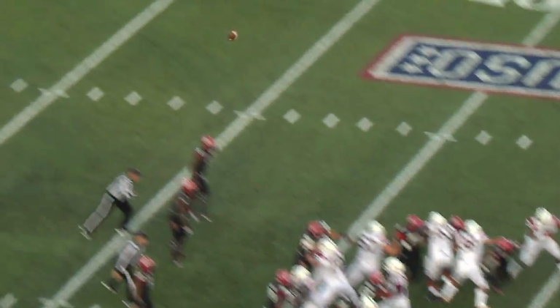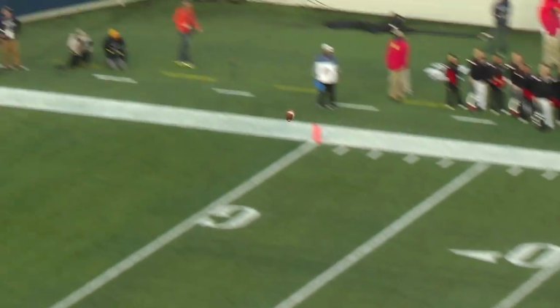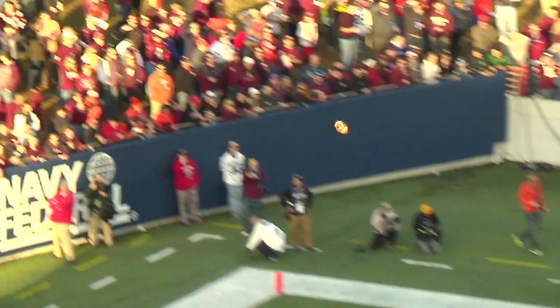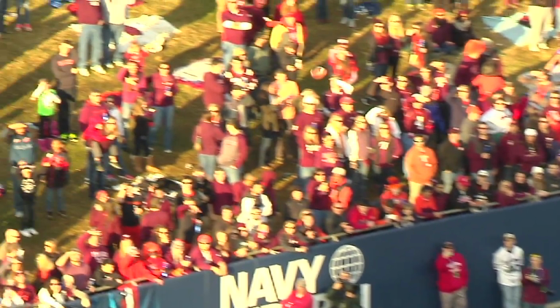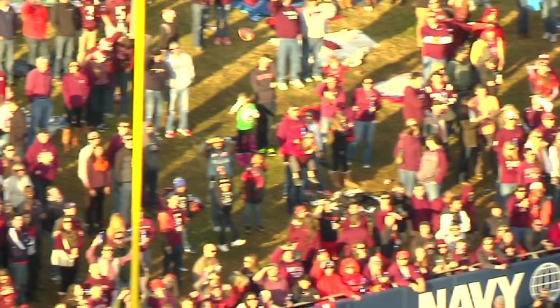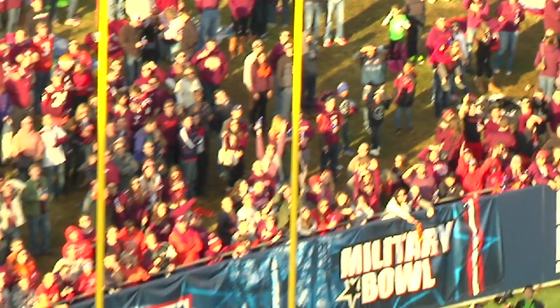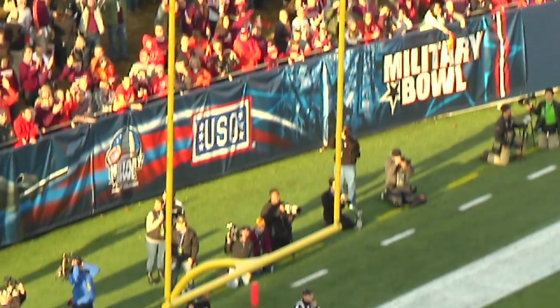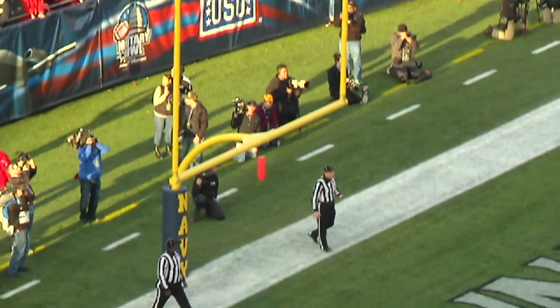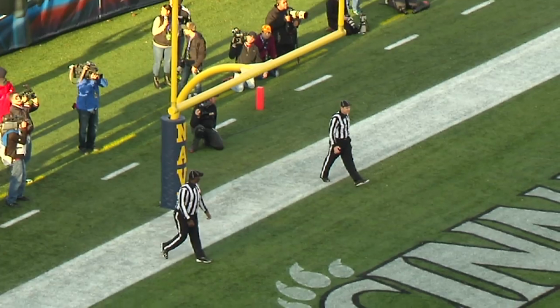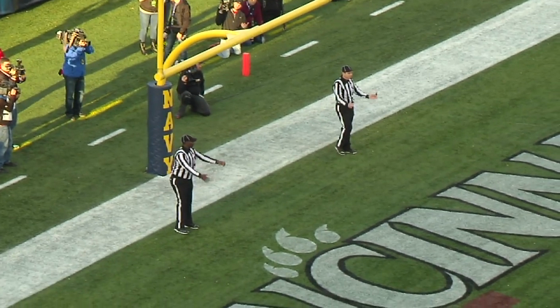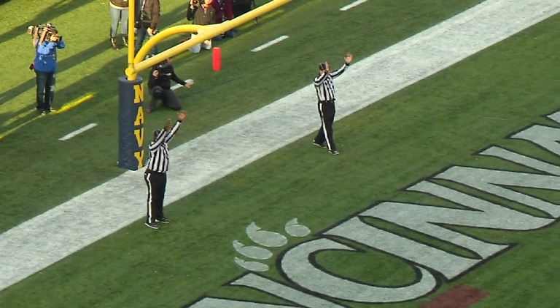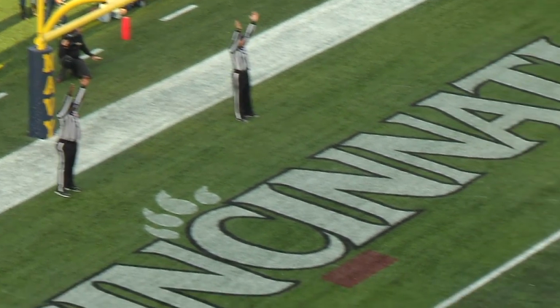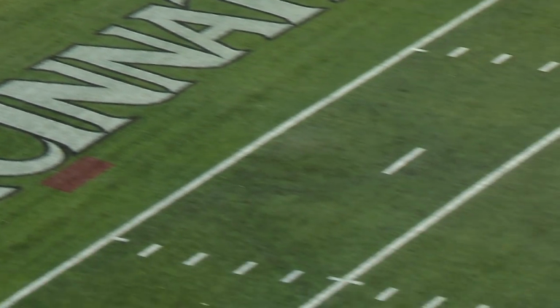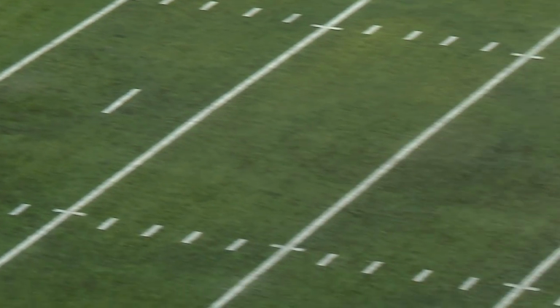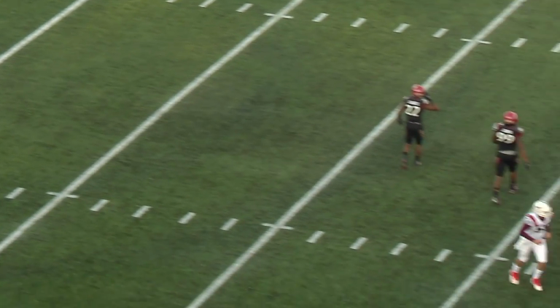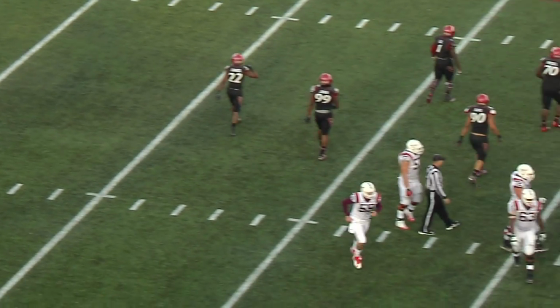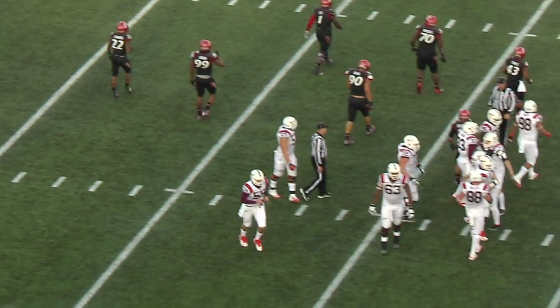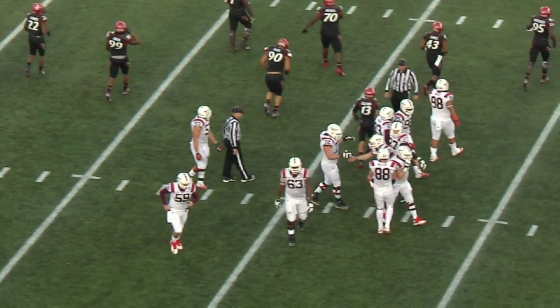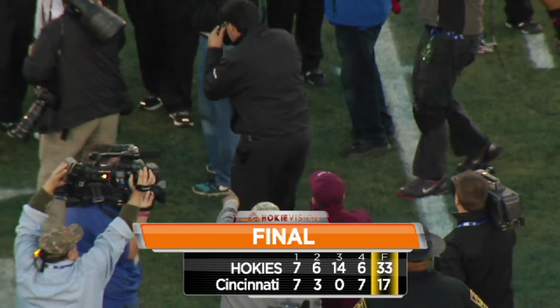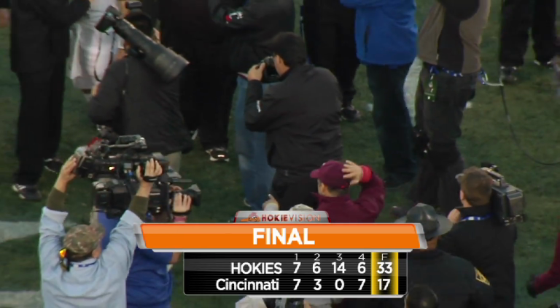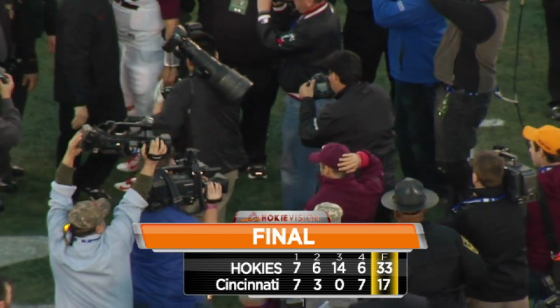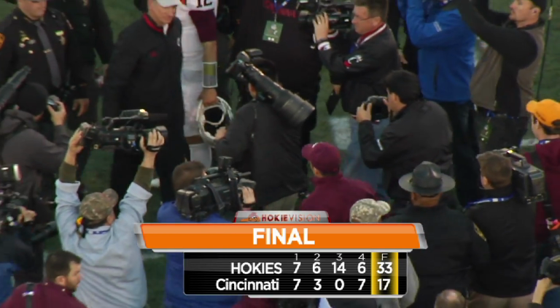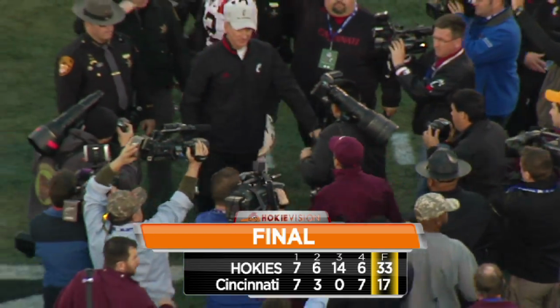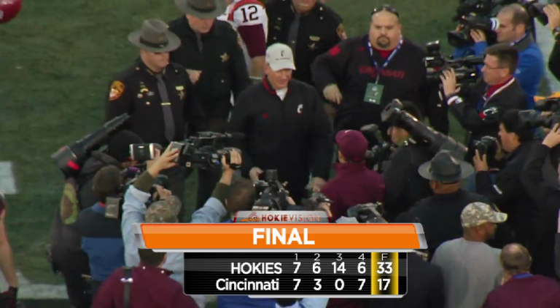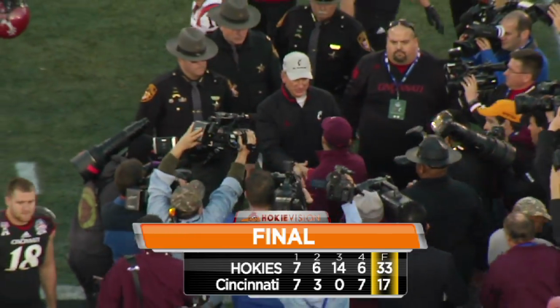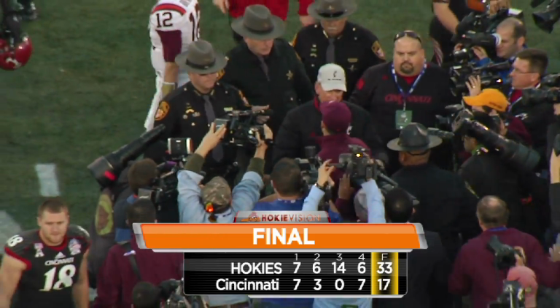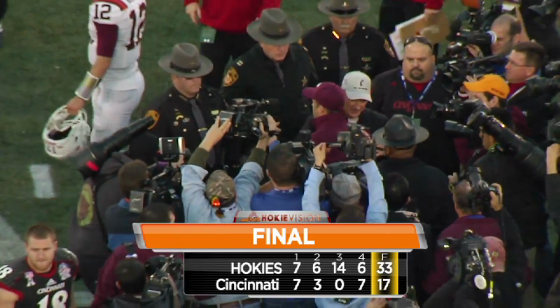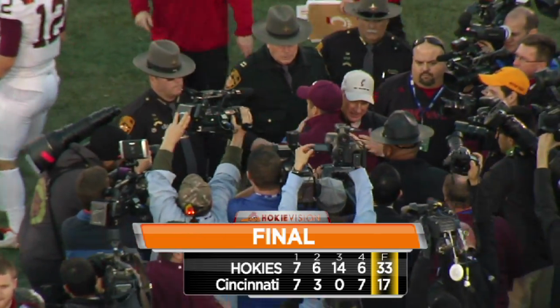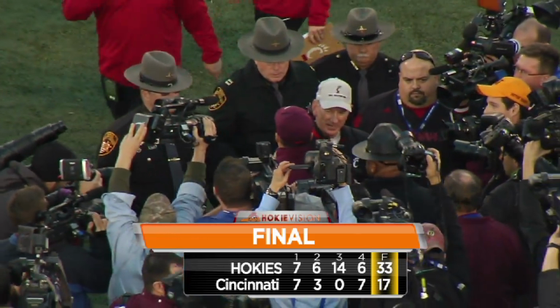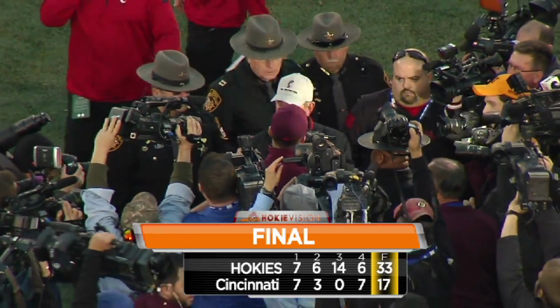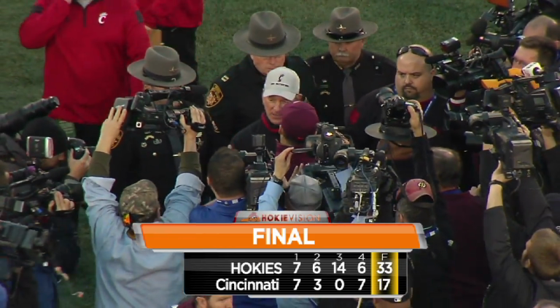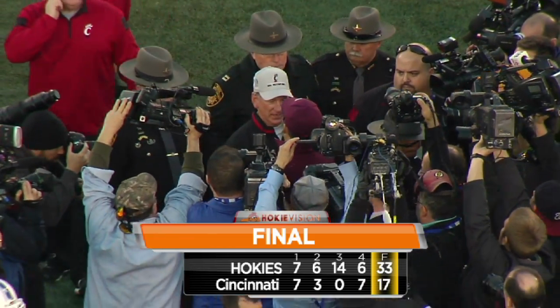This kick is airborne for the Virginia Tech freshman kicker and it is right down the middle. Not to happen today as that clock ticks away — 11, 10, and 9.